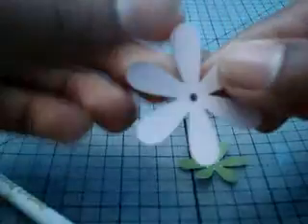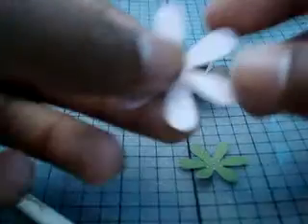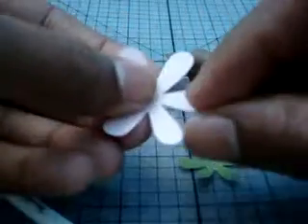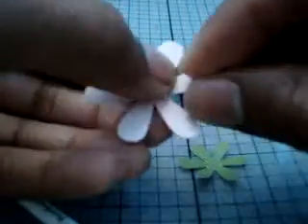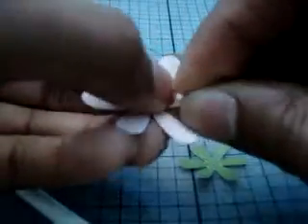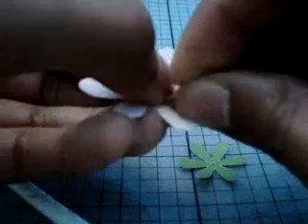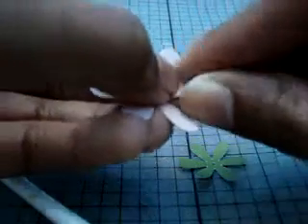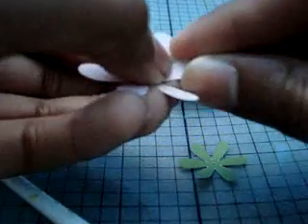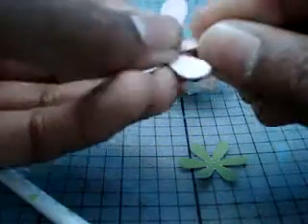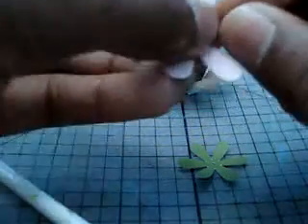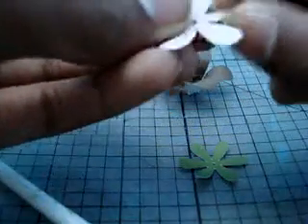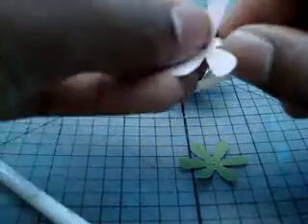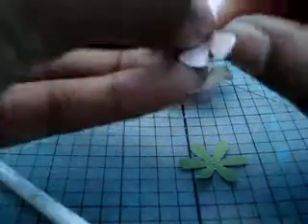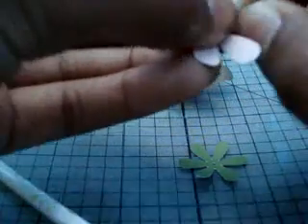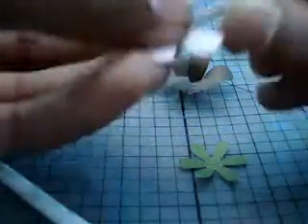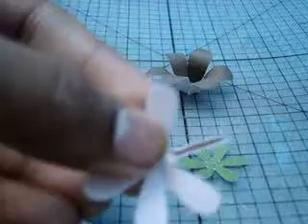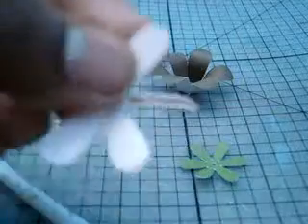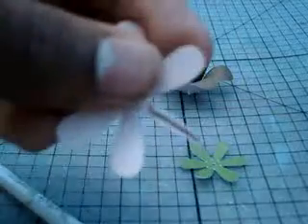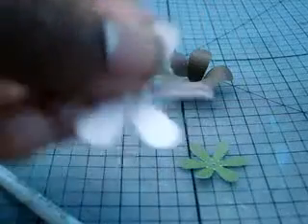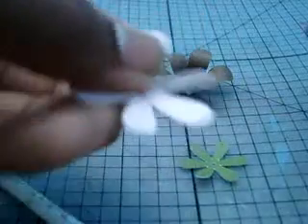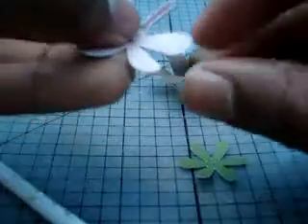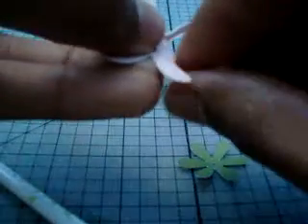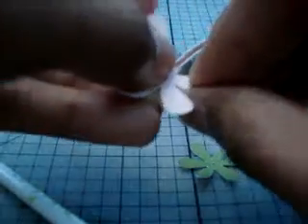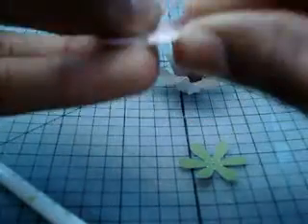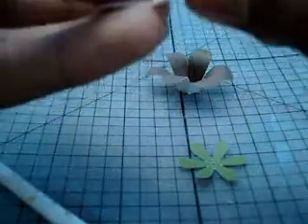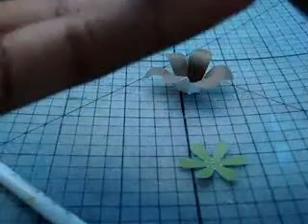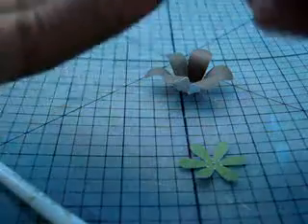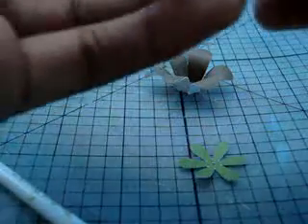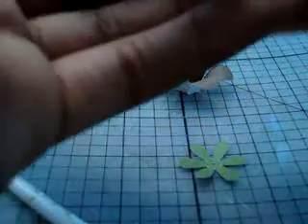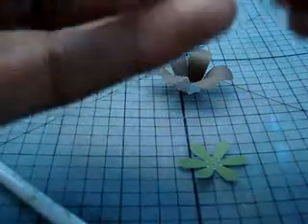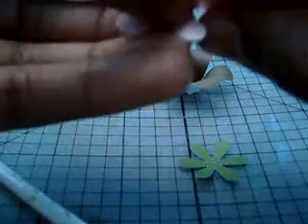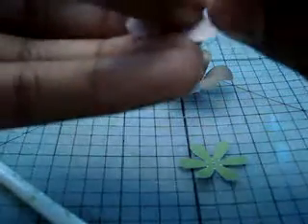With your second biggest flower, you're going to do, like the day before yesterday's flower, the pinching technique. So you're just going to pinch your flowers. Again, for this, no bone folder needed.